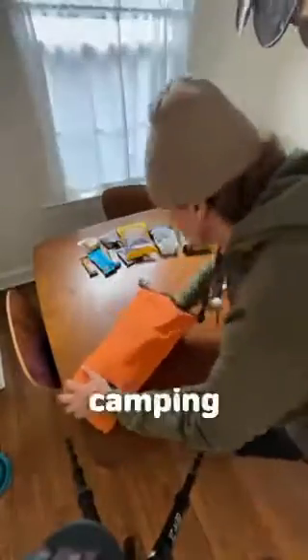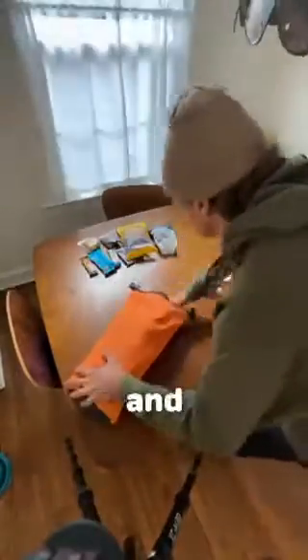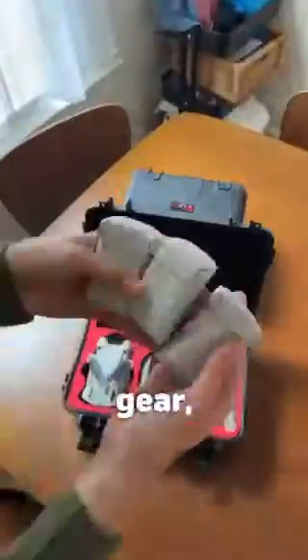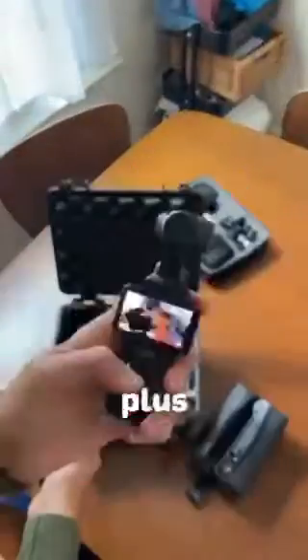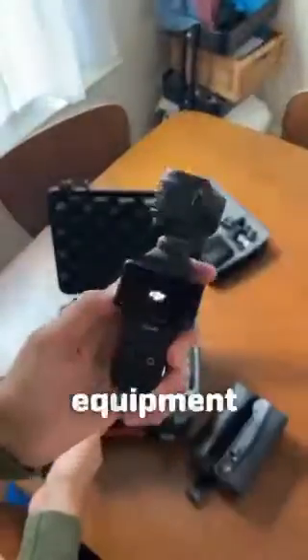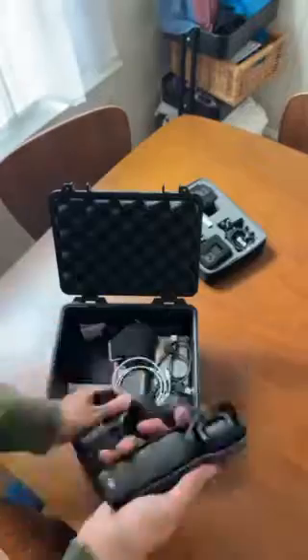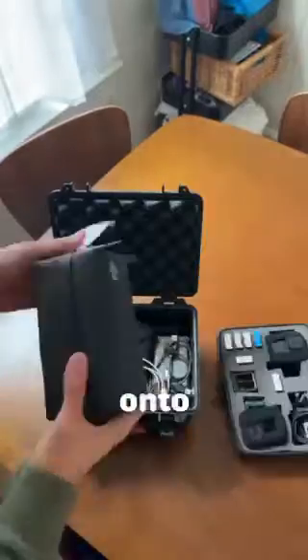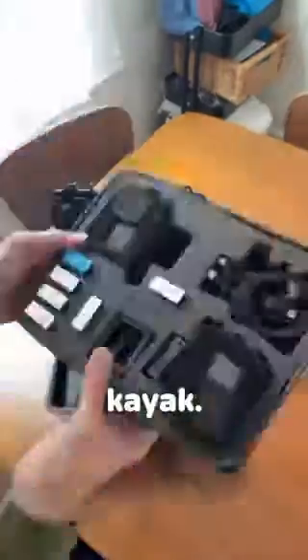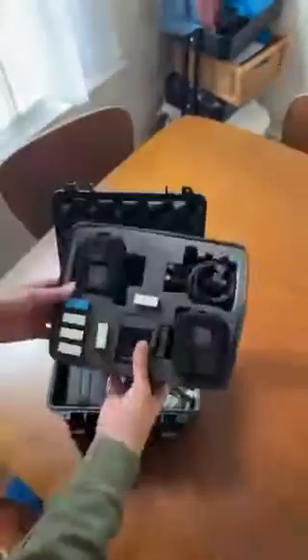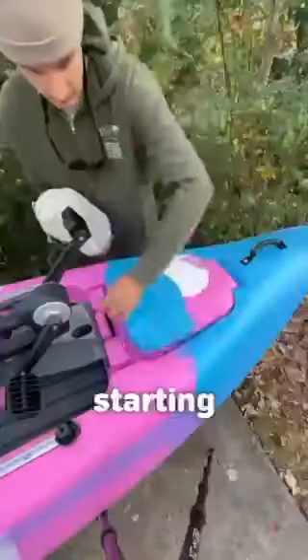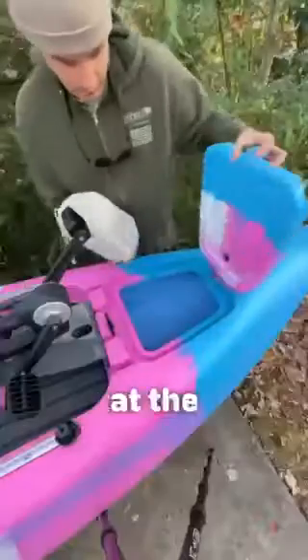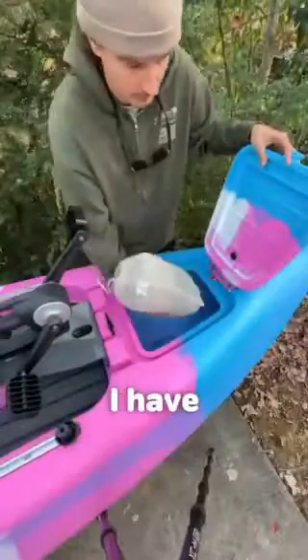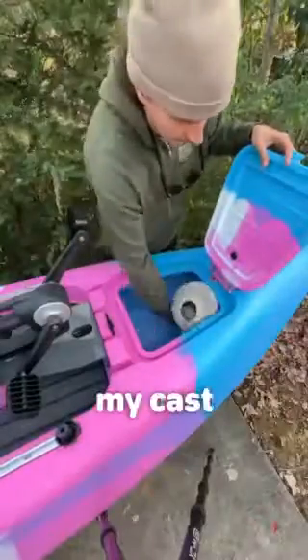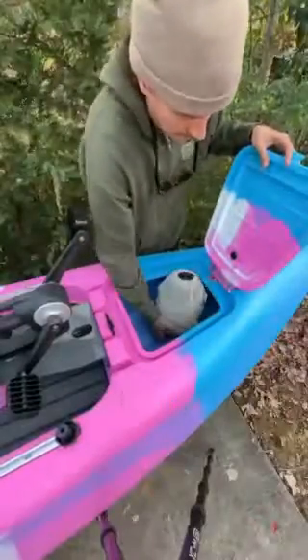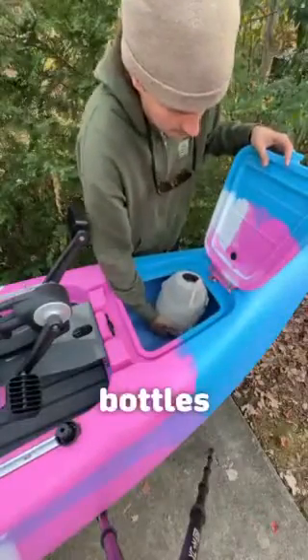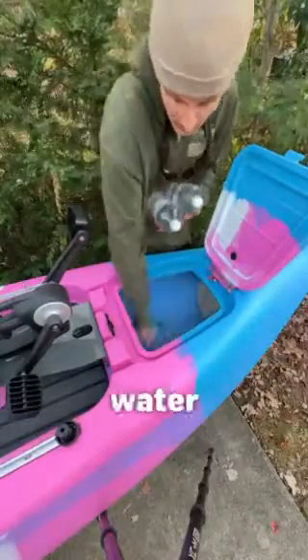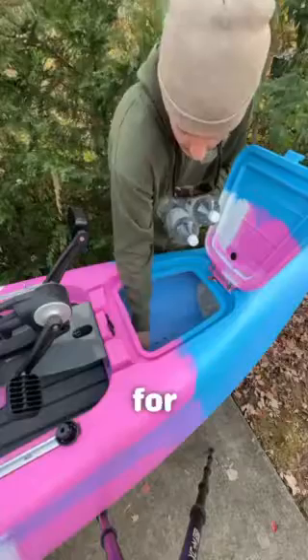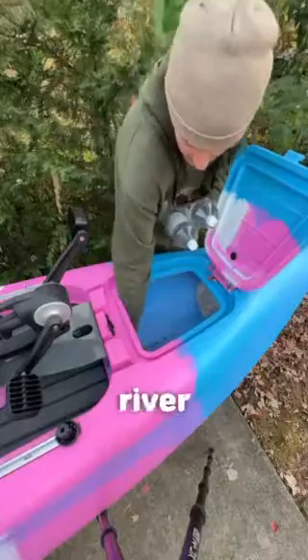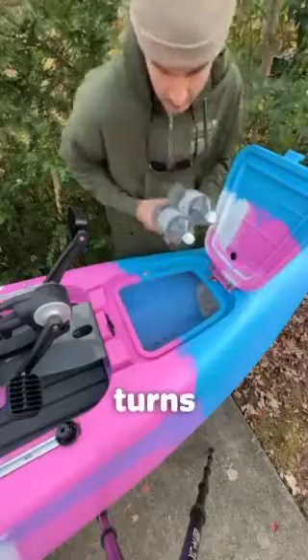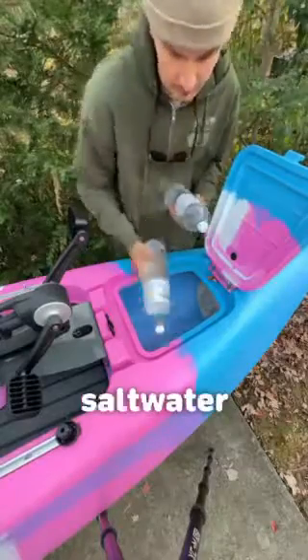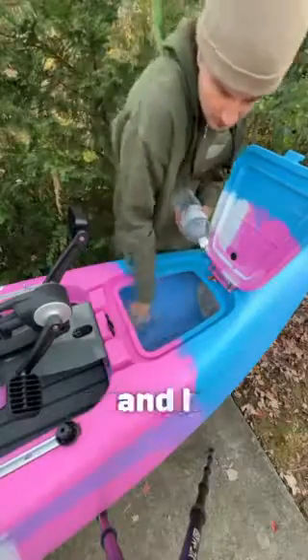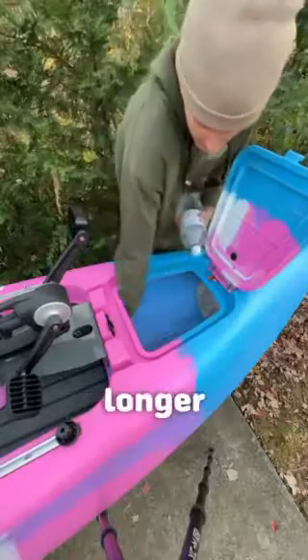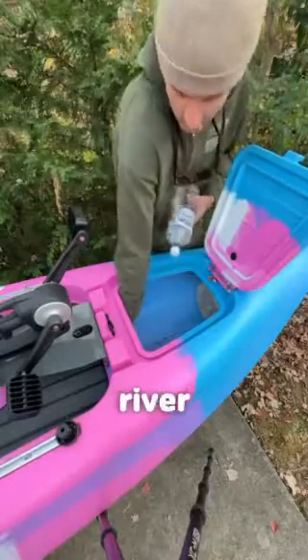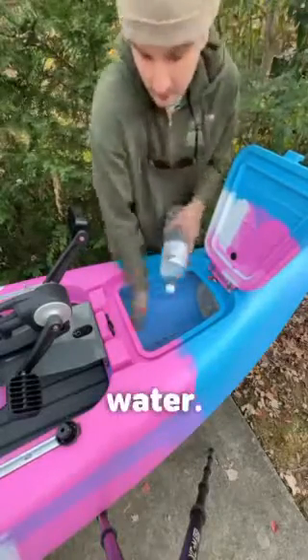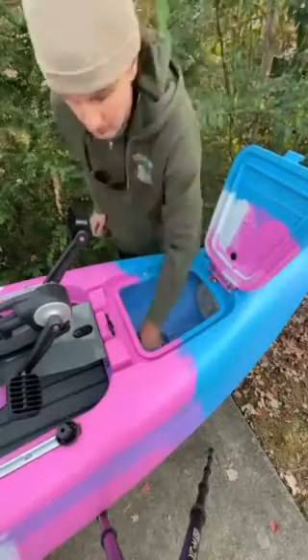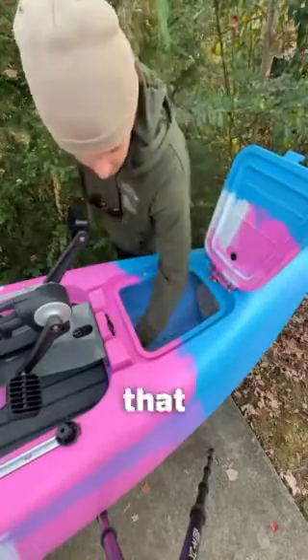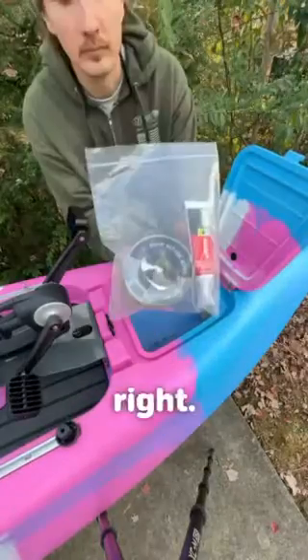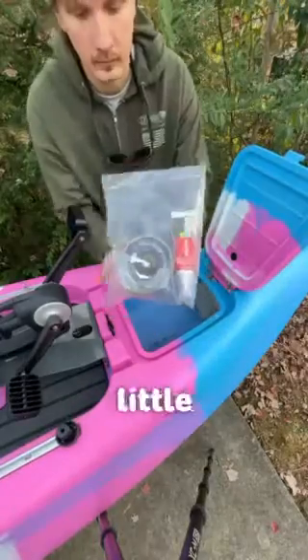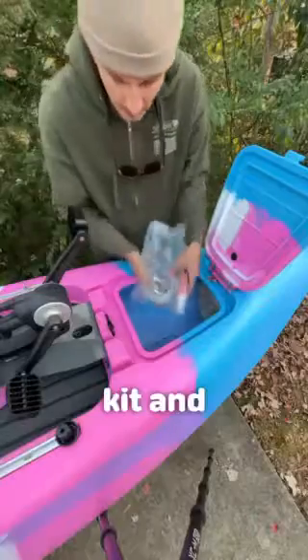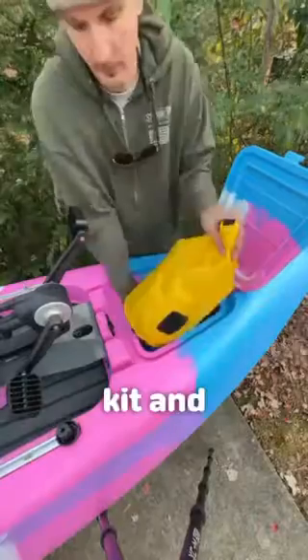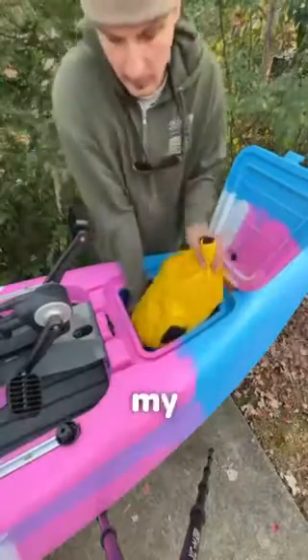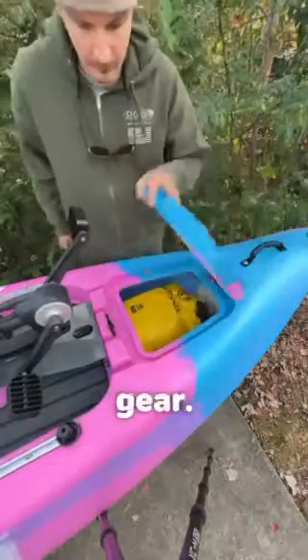camping and fishing gear plus camera equipment onto one kayak. Starting at the front, I have my cast net, some bottles of water for when the river turns to salt water and I can no longer drink river water — yeah, you heard that right — and a little repair kit and my cooking gear.